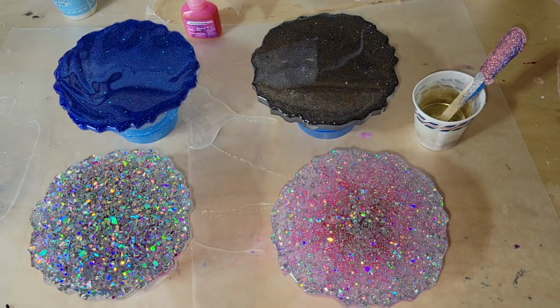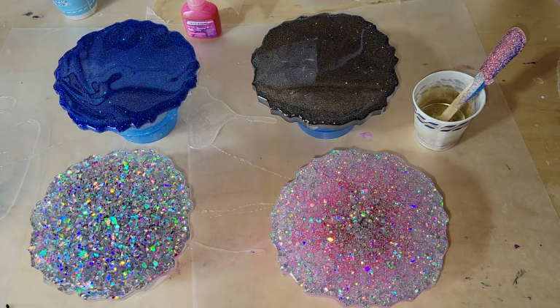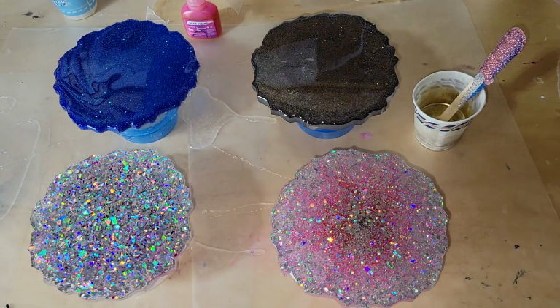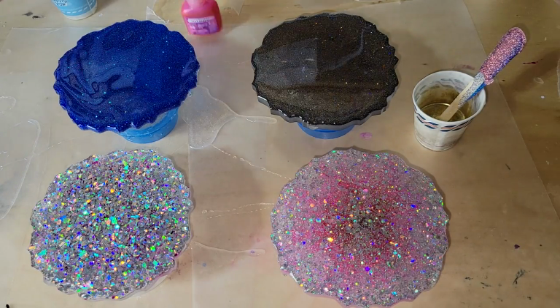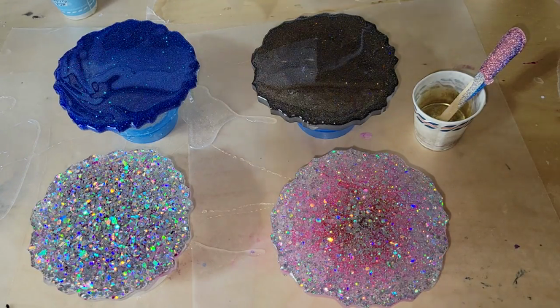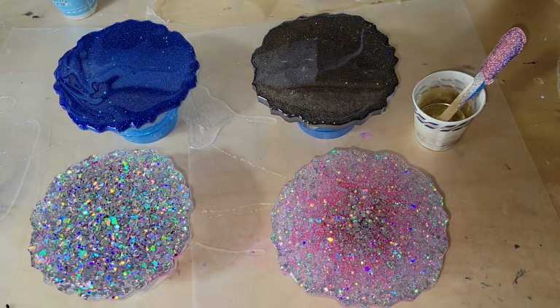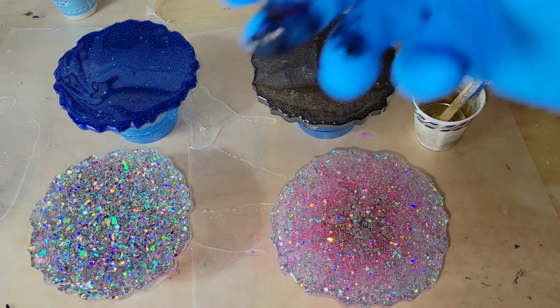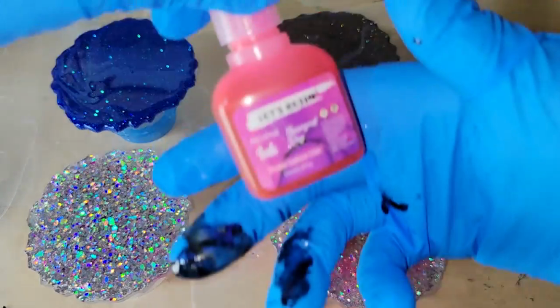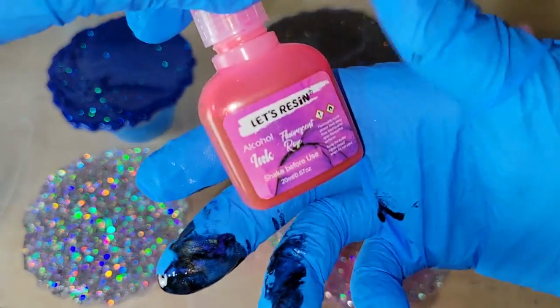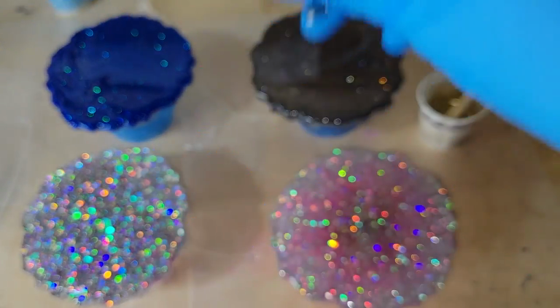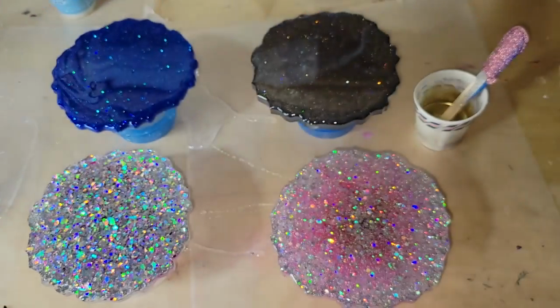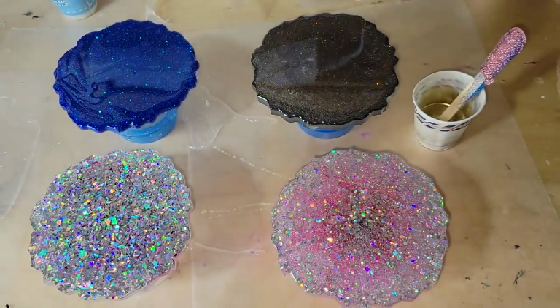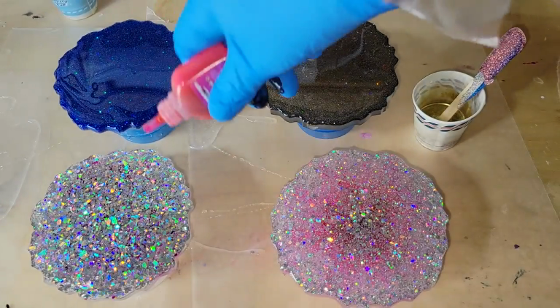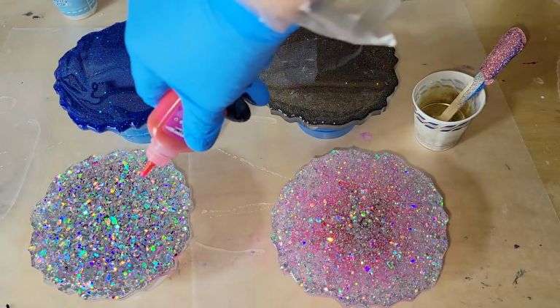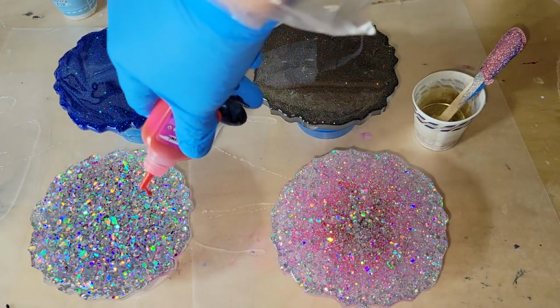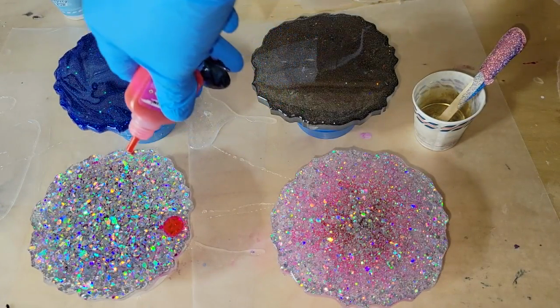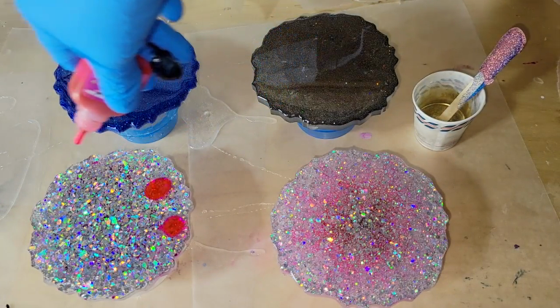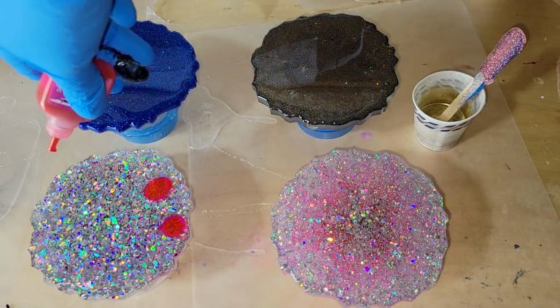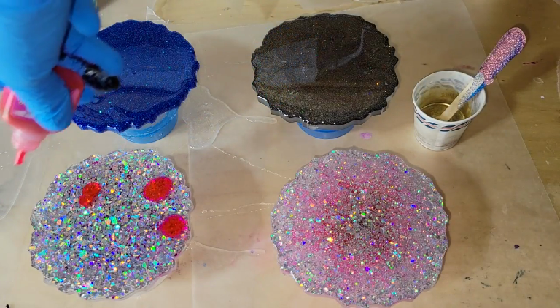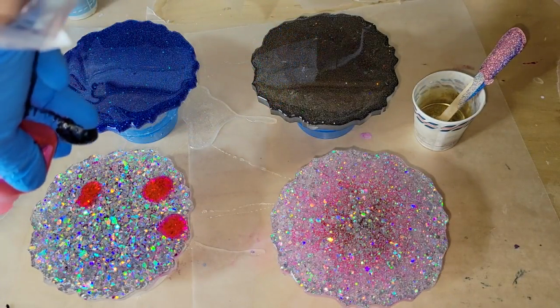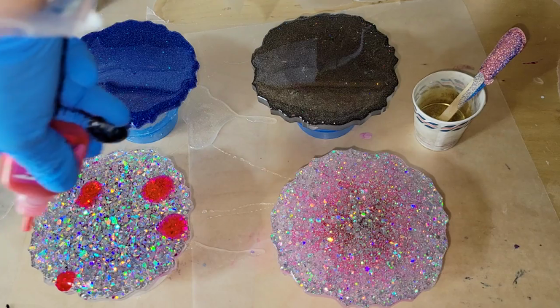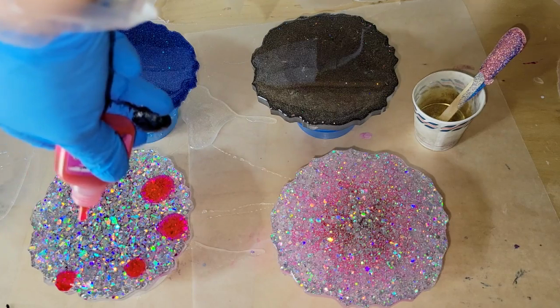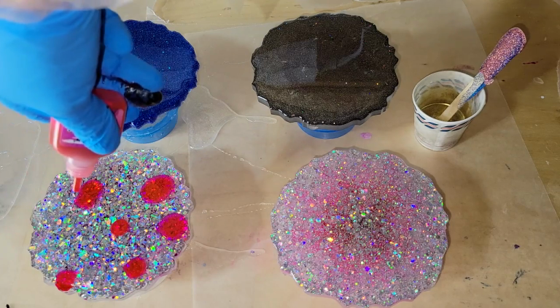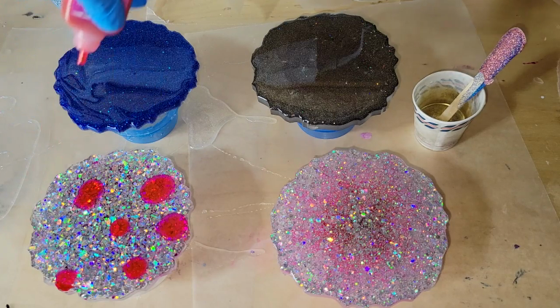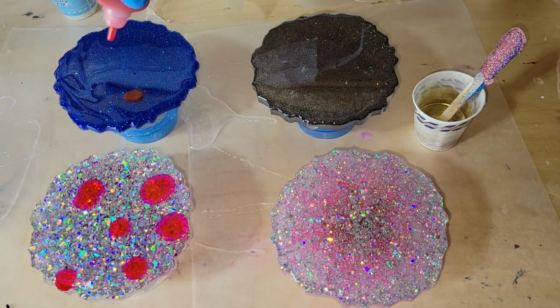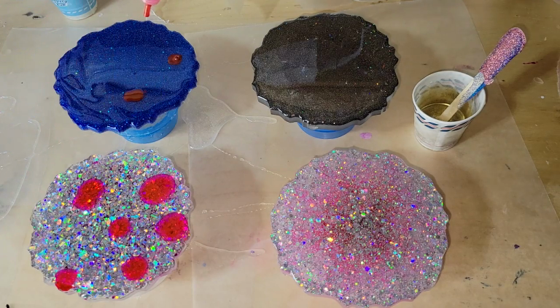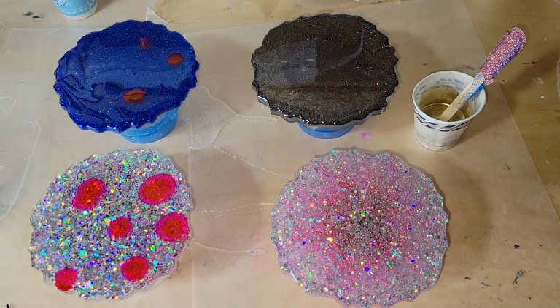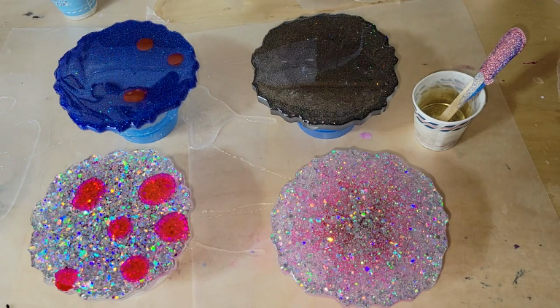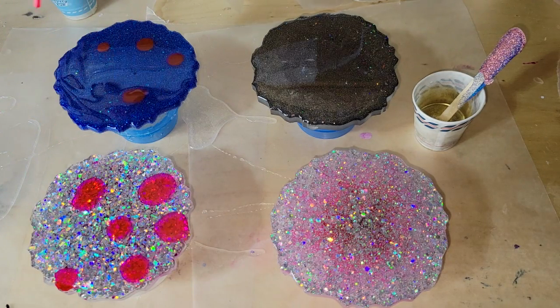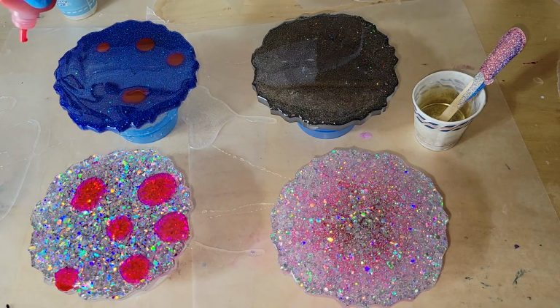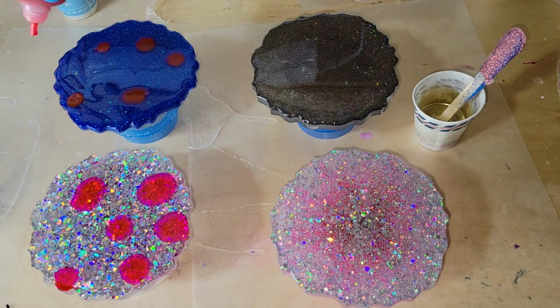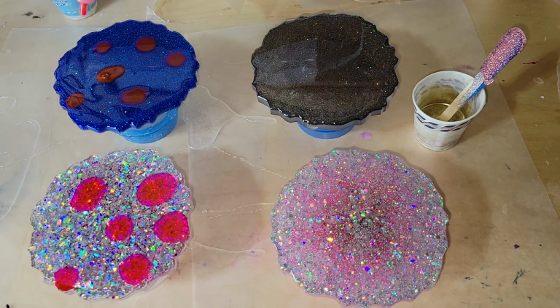Today I'm using the Total Boat tabletop epoxy. I love it for projects like this because it's a thicker epoxy and it's really great for artwork. You'll get some awesome cells and lacing with it.